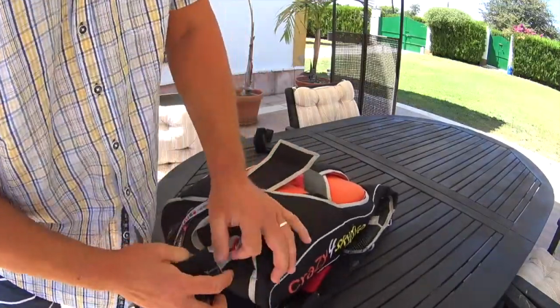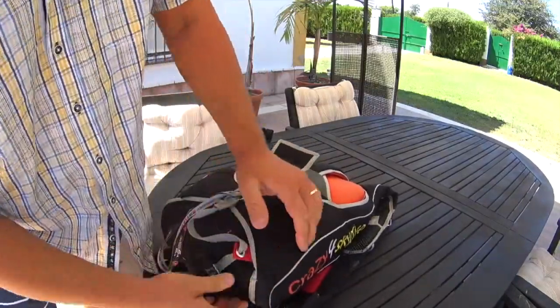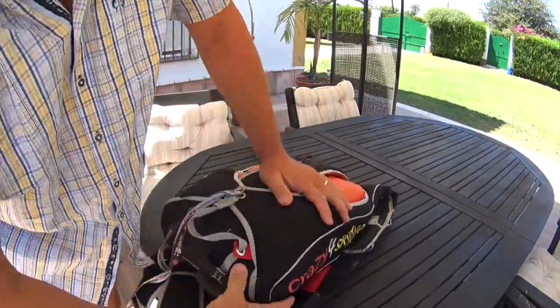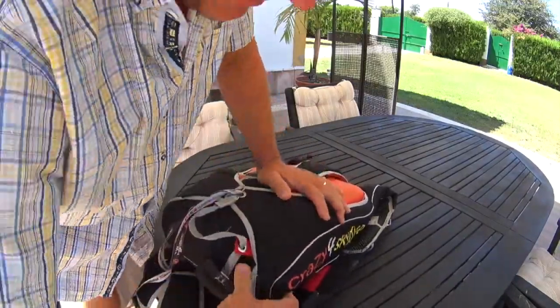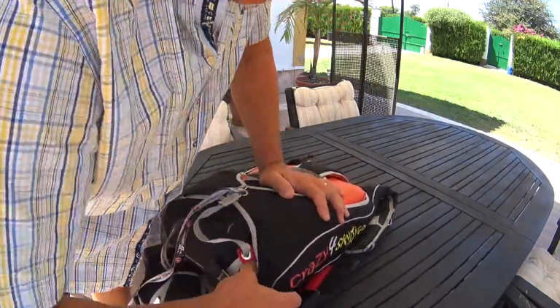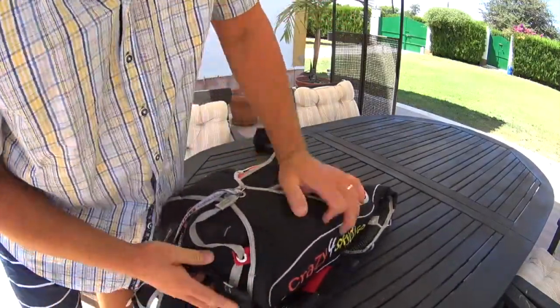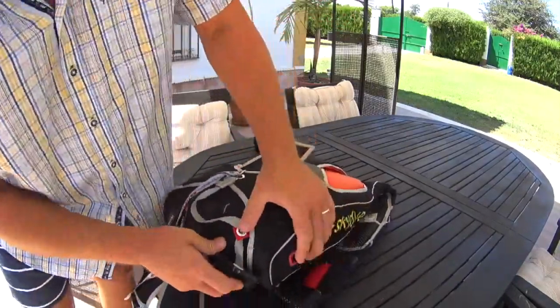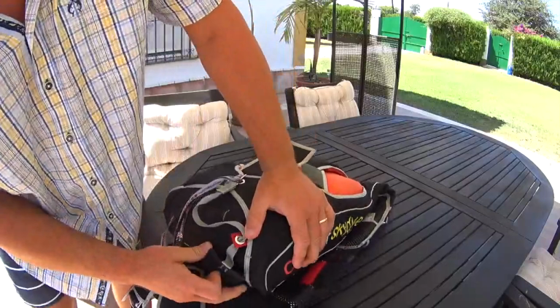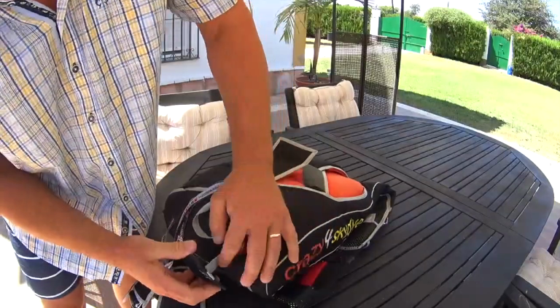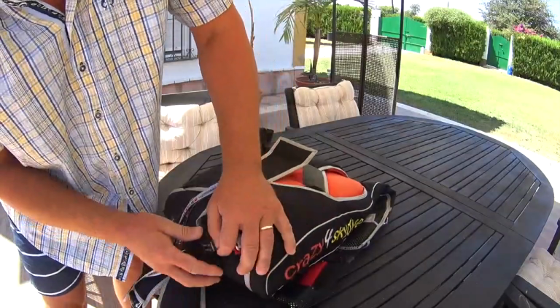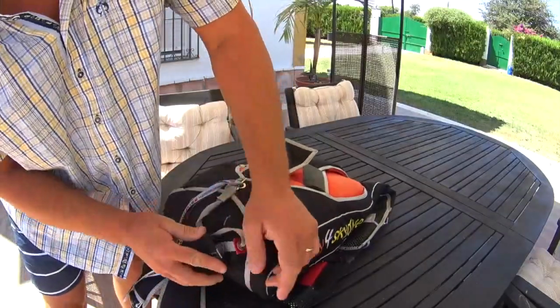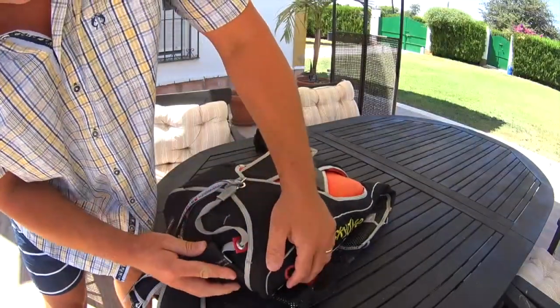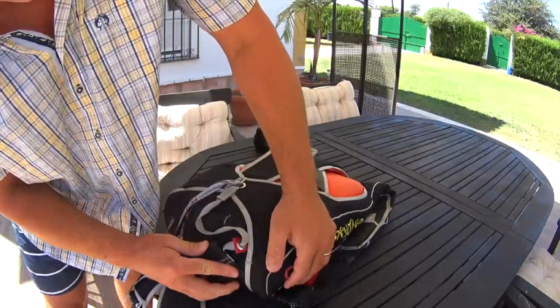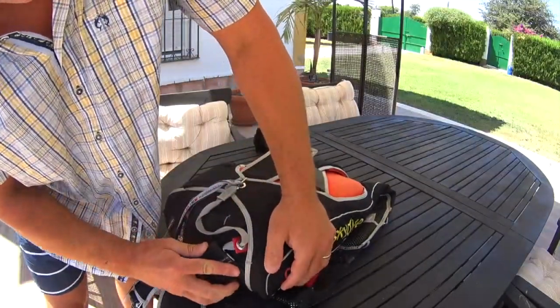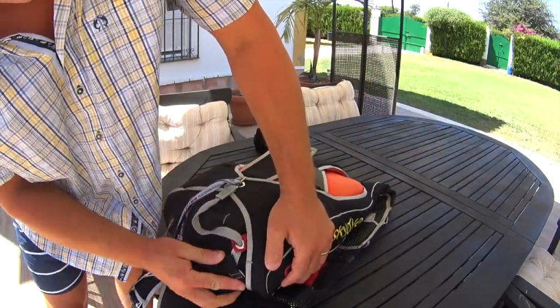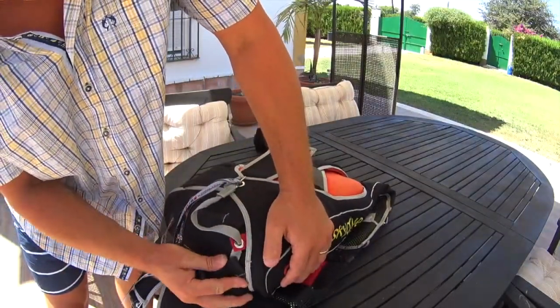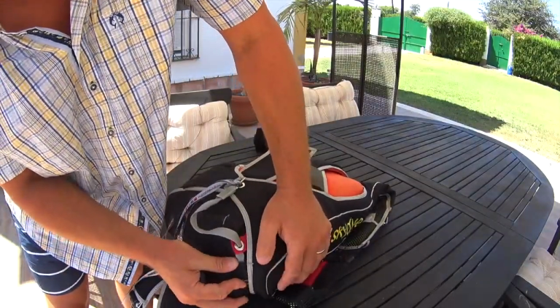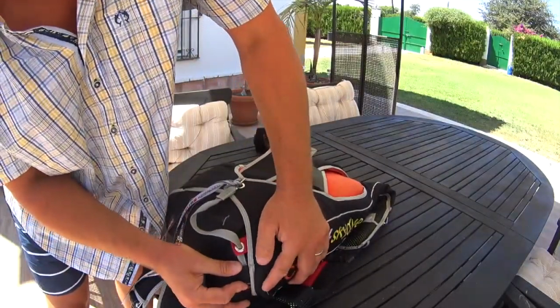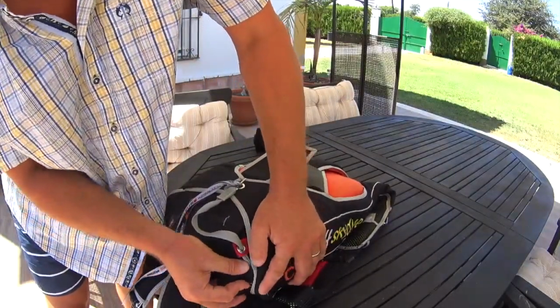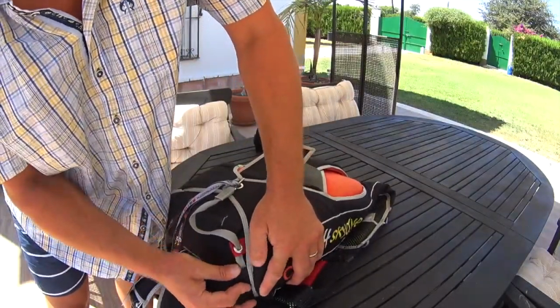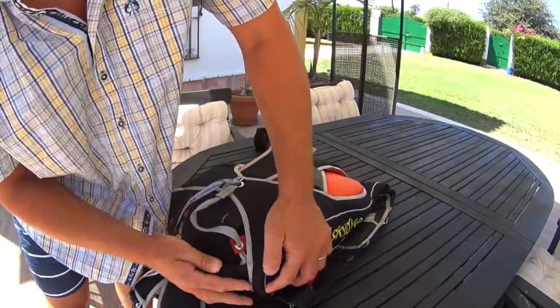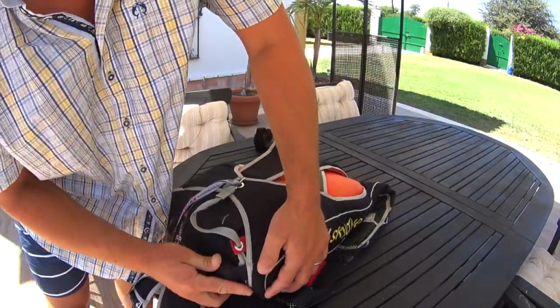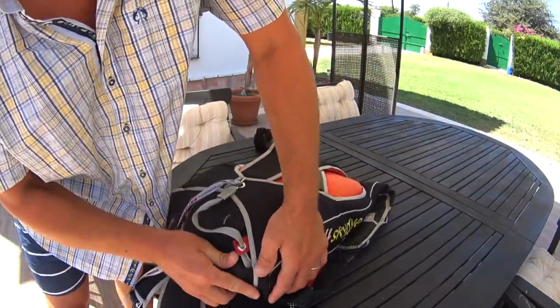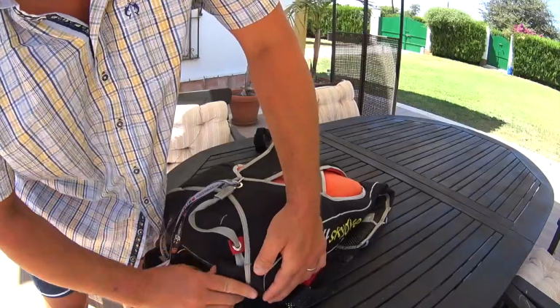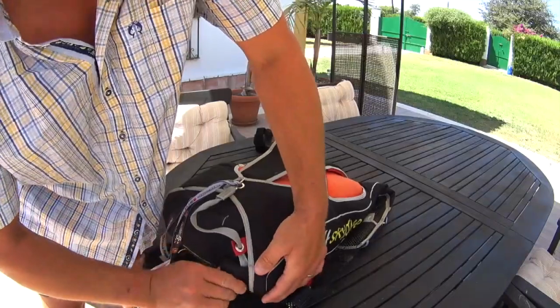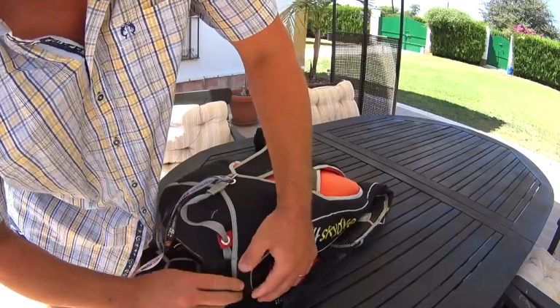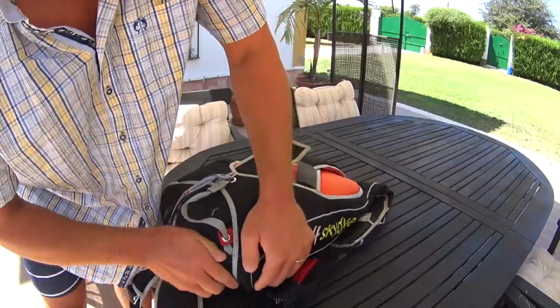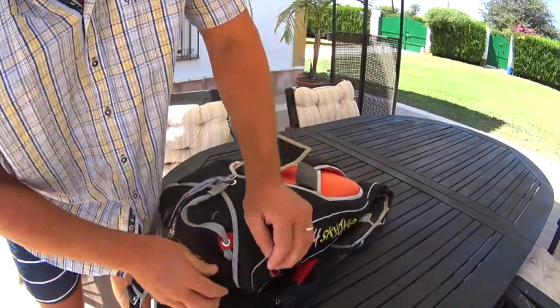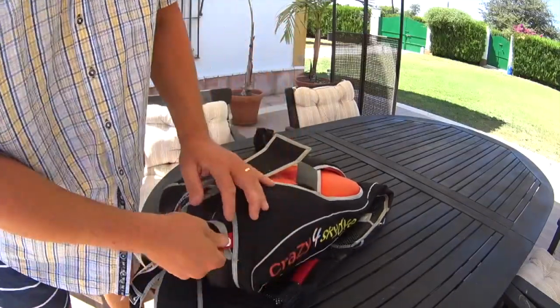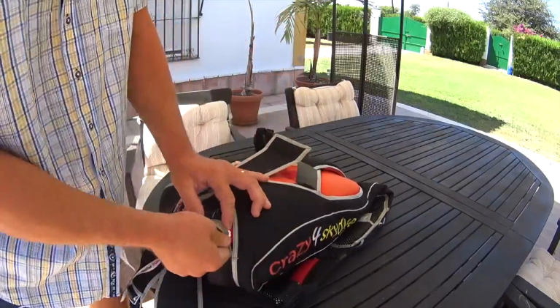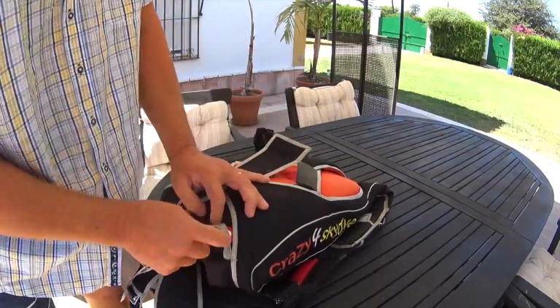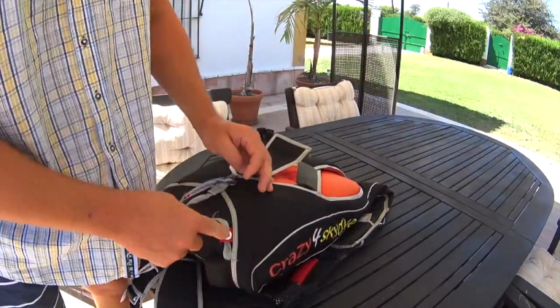Now you can put your handle in the pocket. And with the pullout it's very important what you are doing with this.